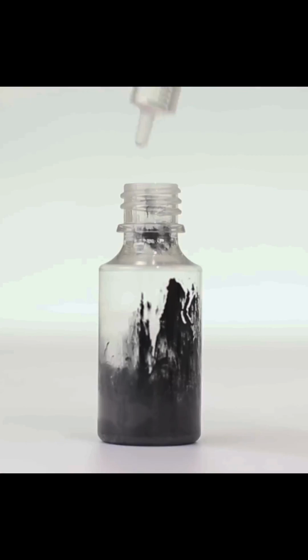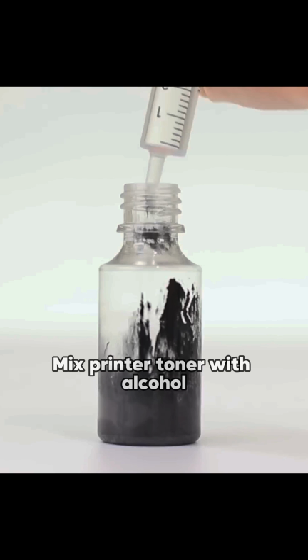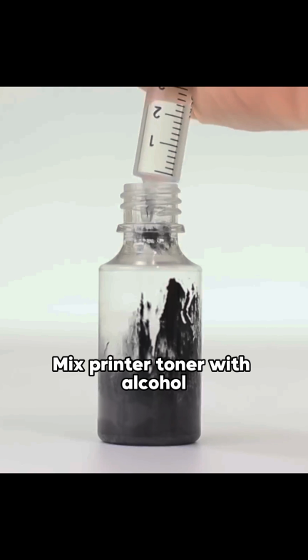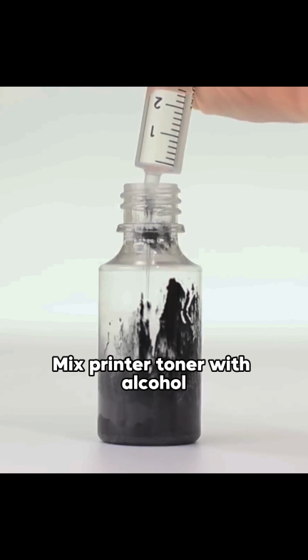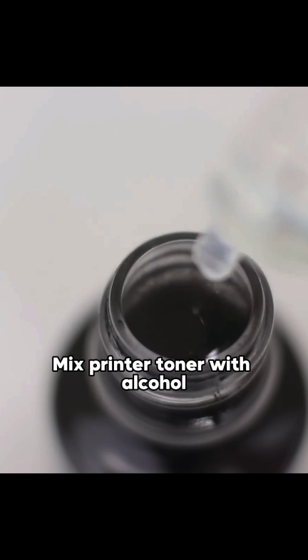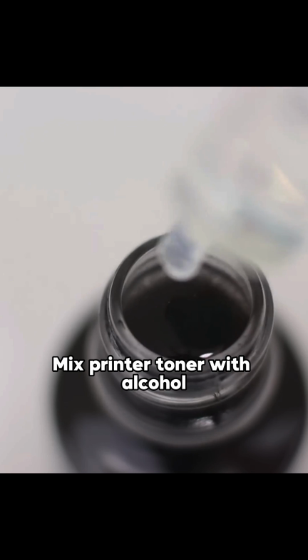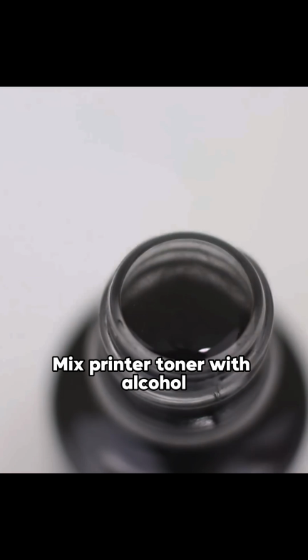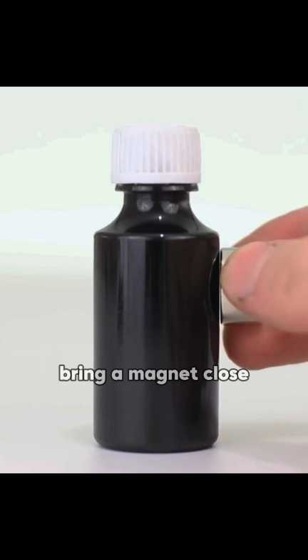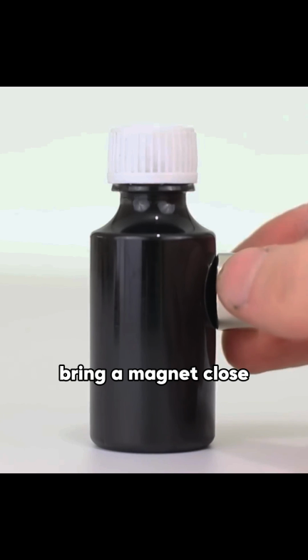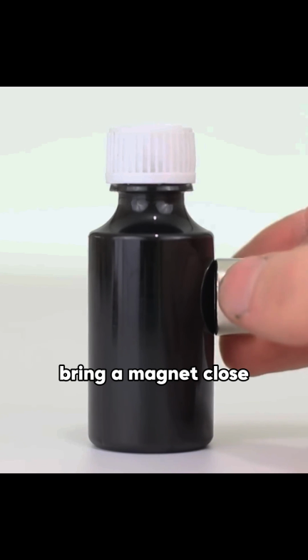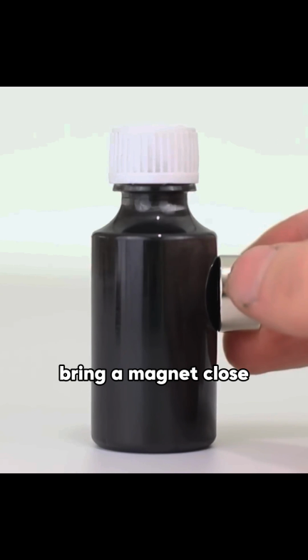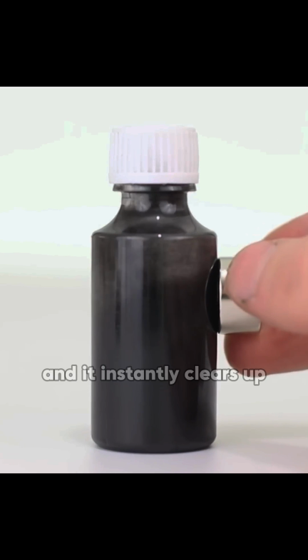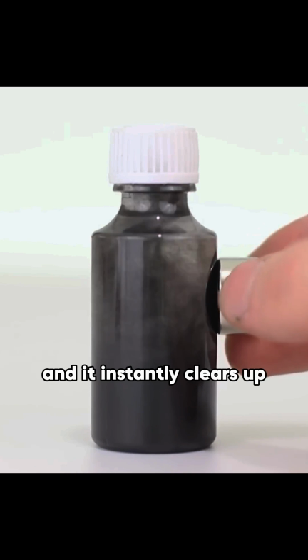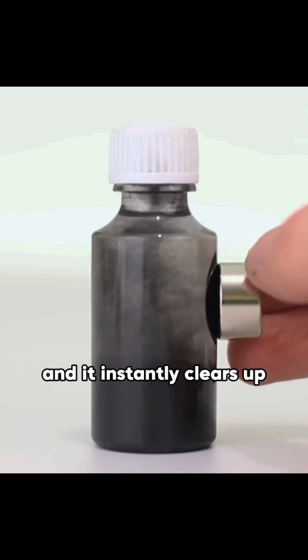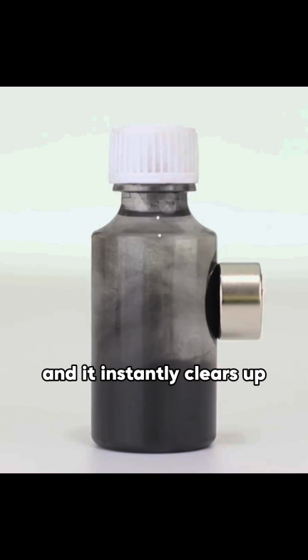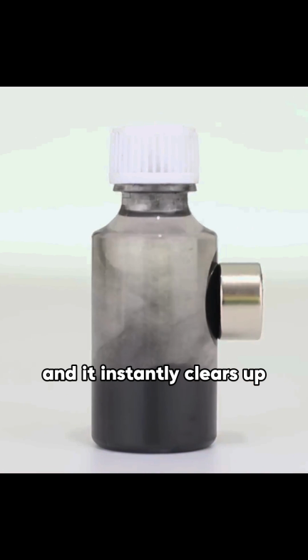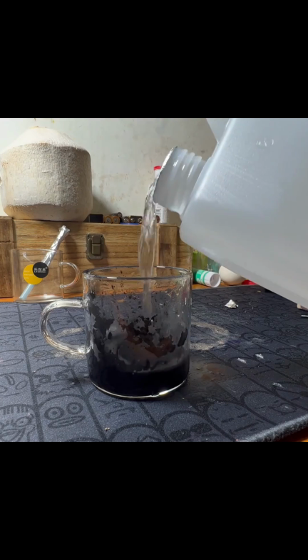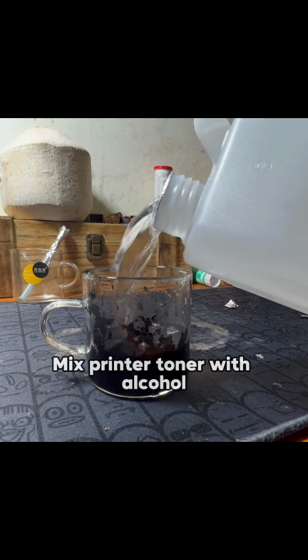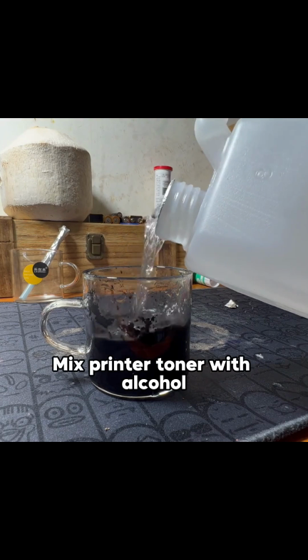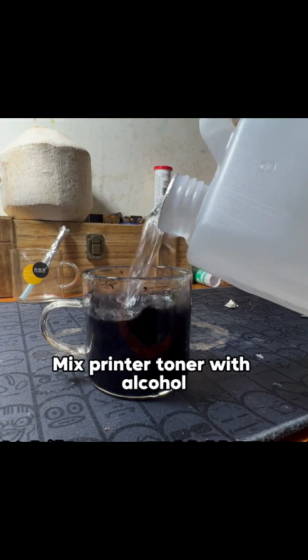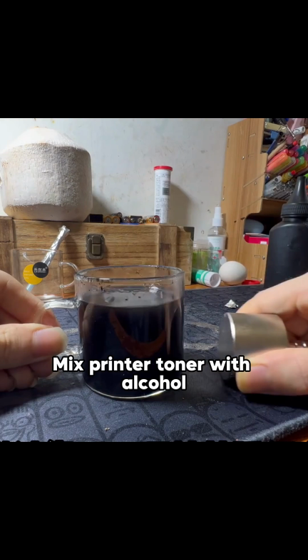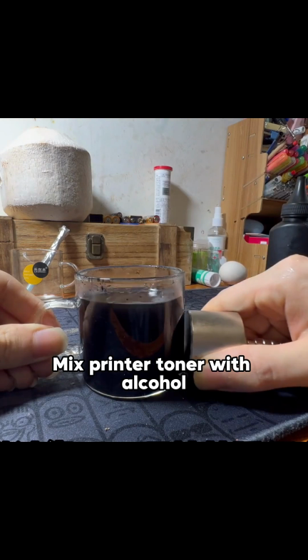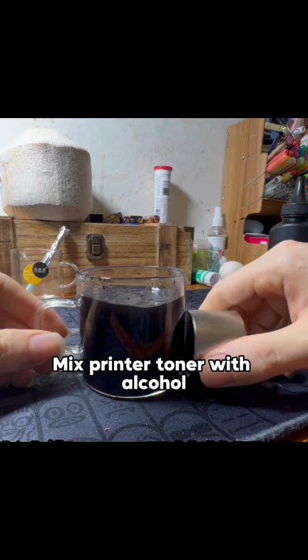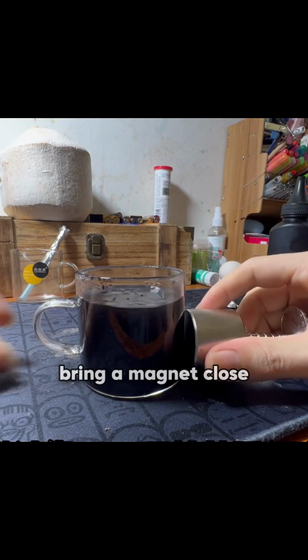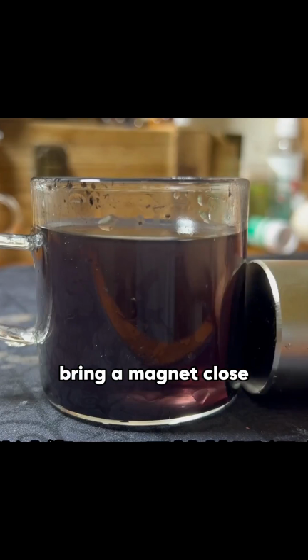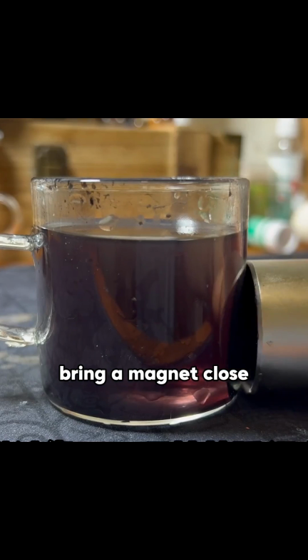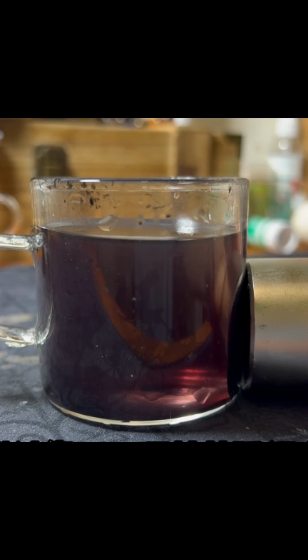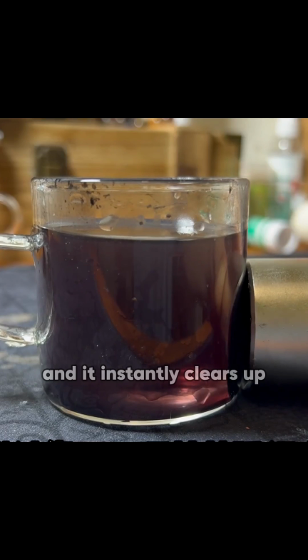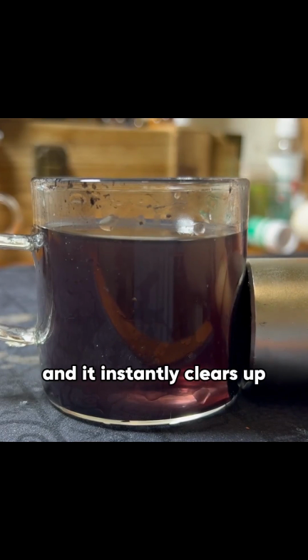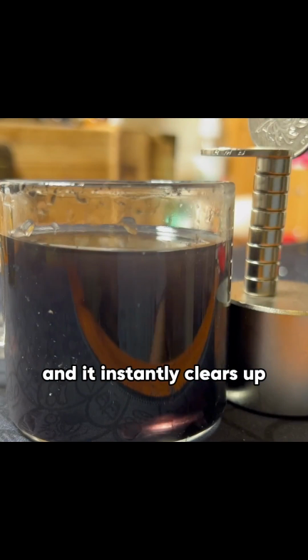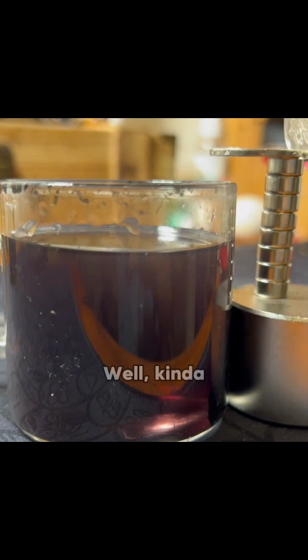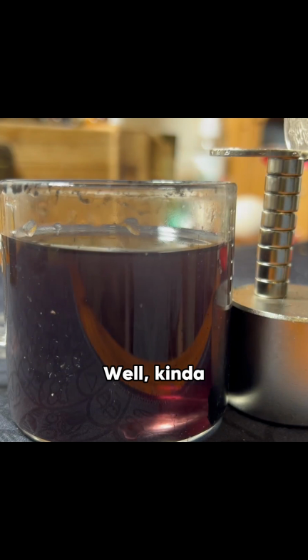Mix printer toner with alcohol, bring a magnet close, and it instantly clears up. Well, kinda.